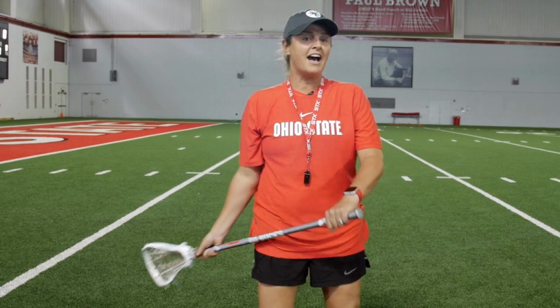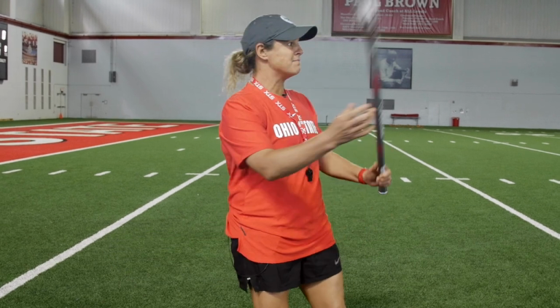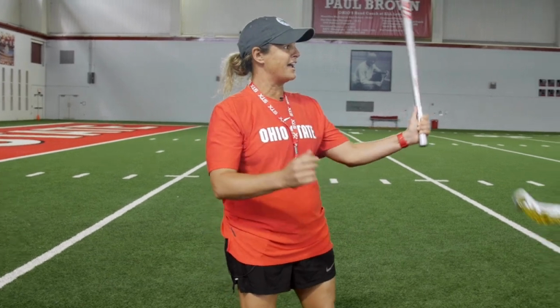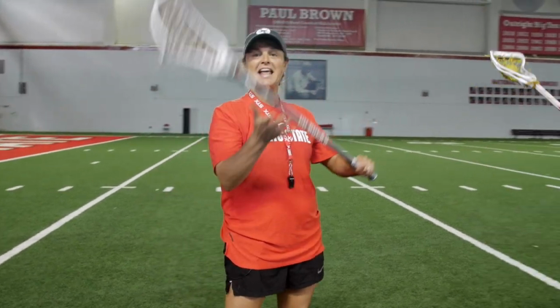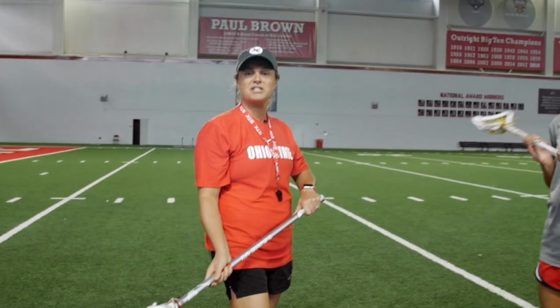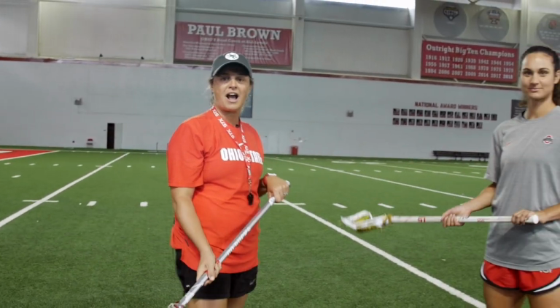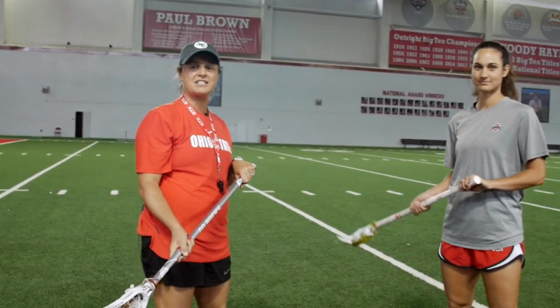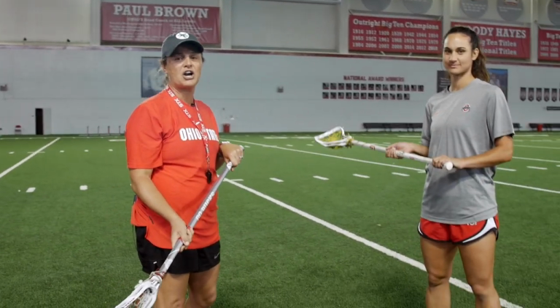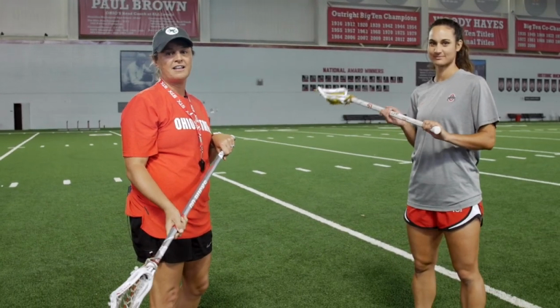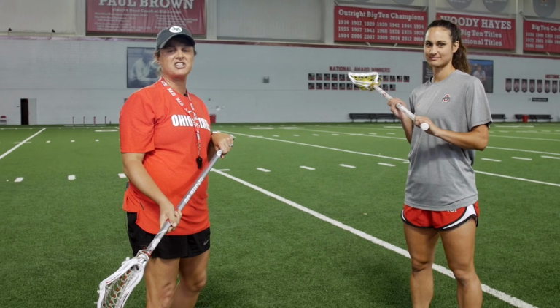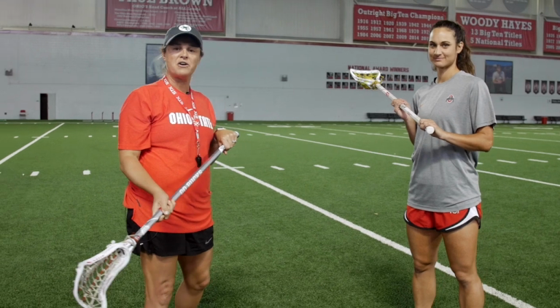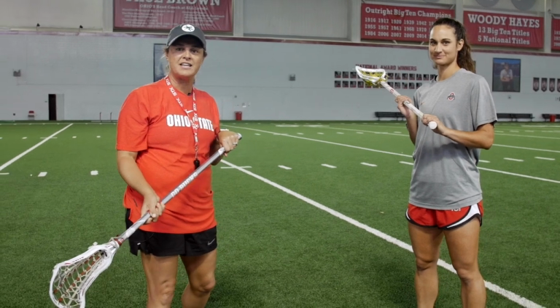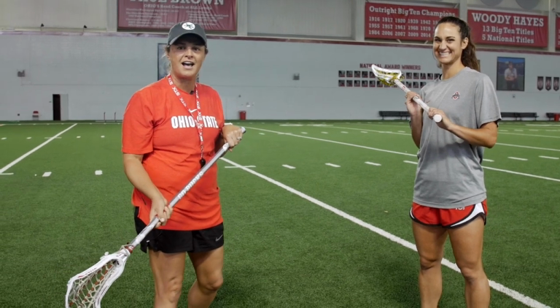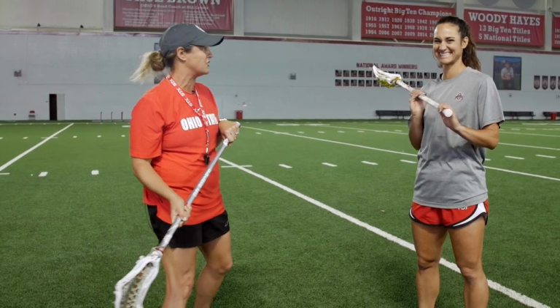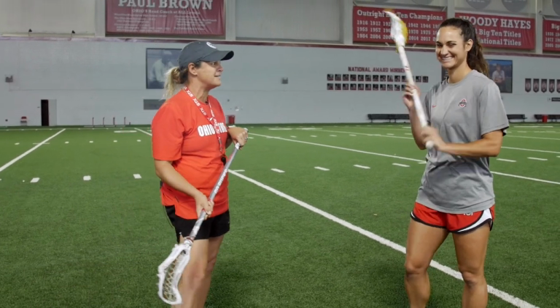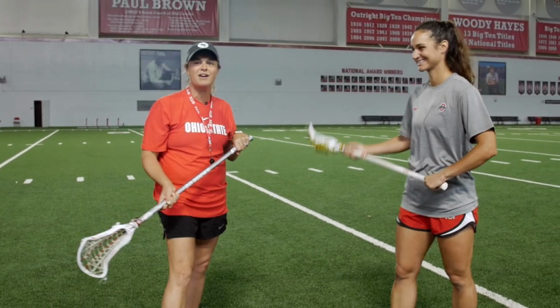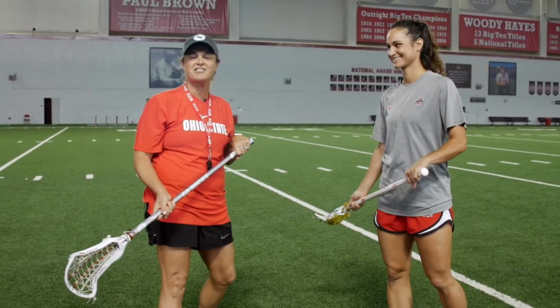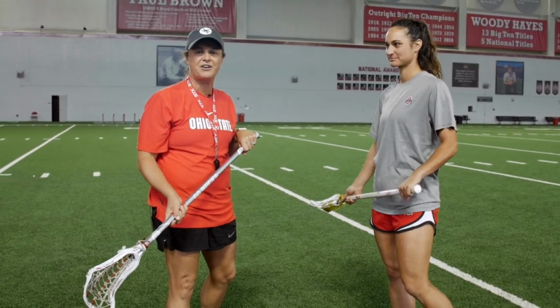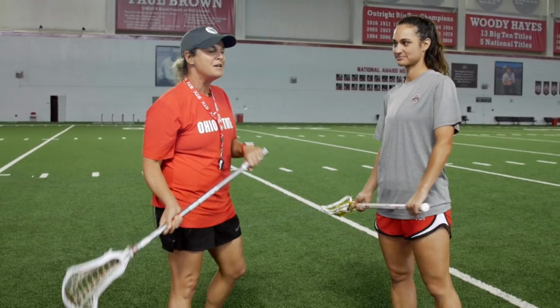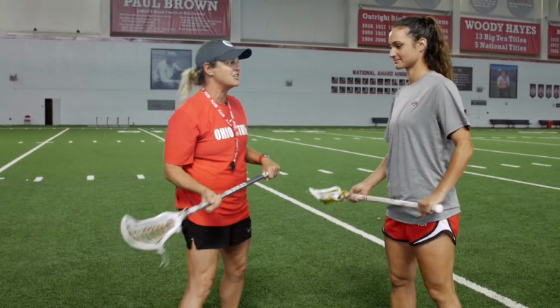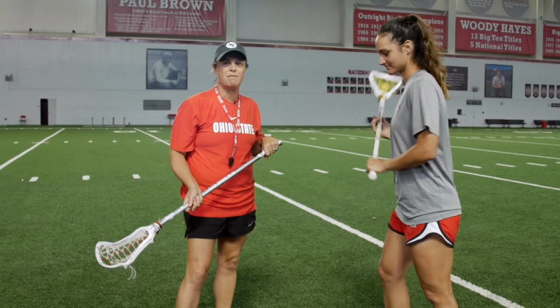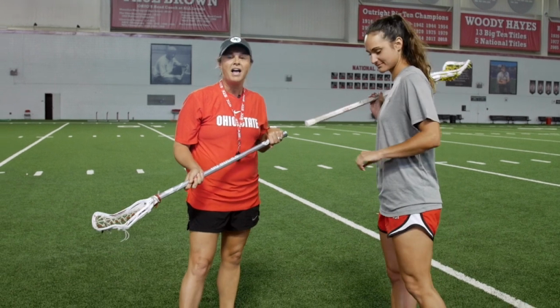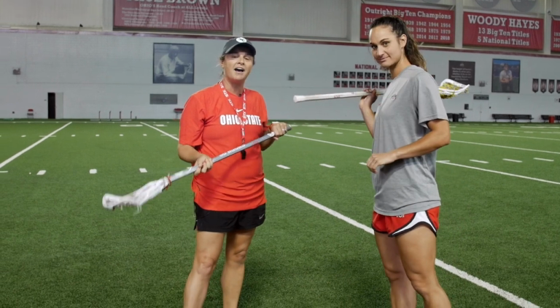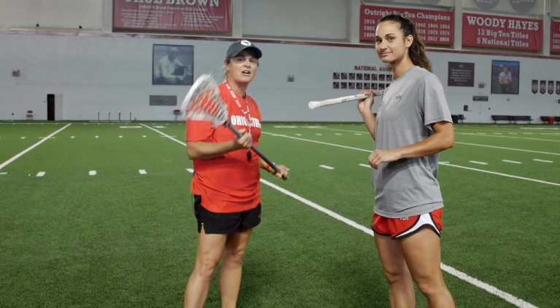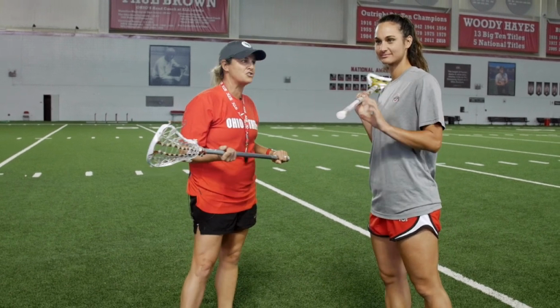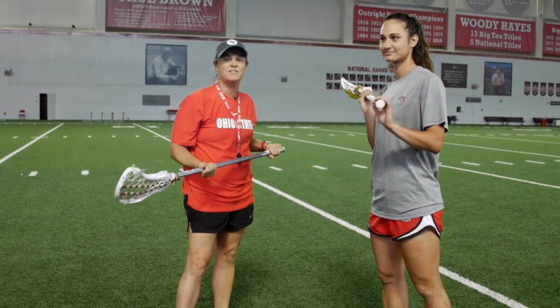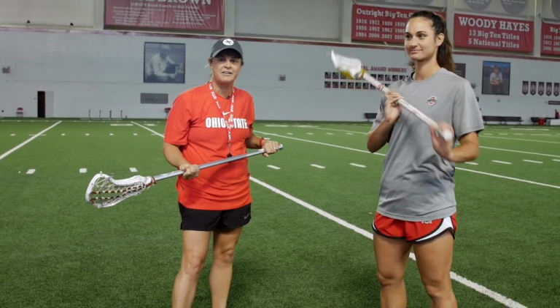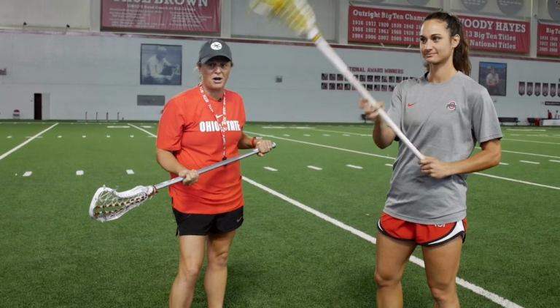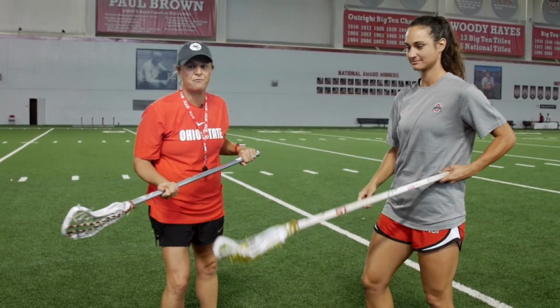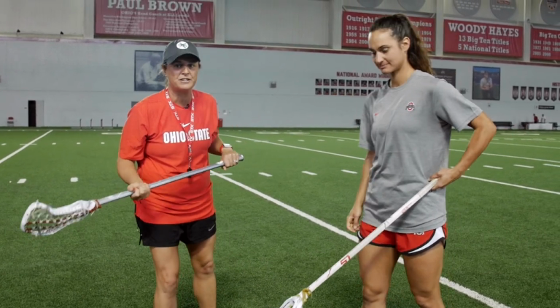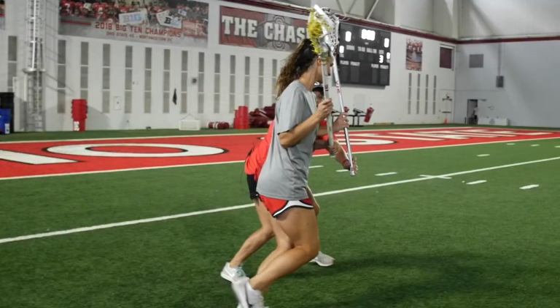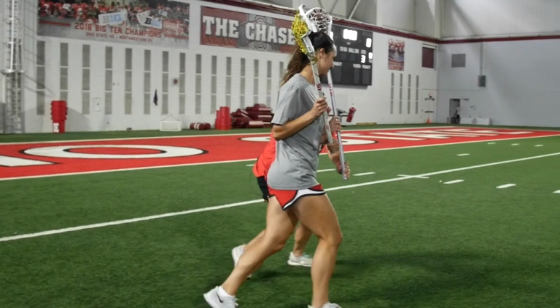I've got my associate head coach here, Kristen Carr, affectionately known as Cookie, a U.S. lacrosse team member and rock star defender, but she's actually going to be my attacker in this drill as if she's clearing the ball upfield.